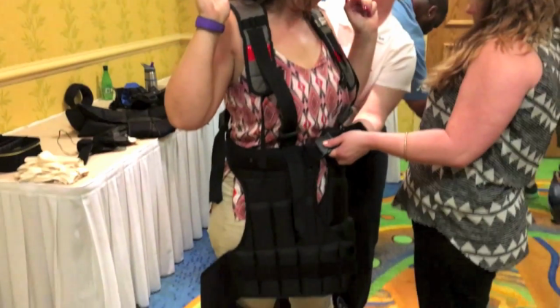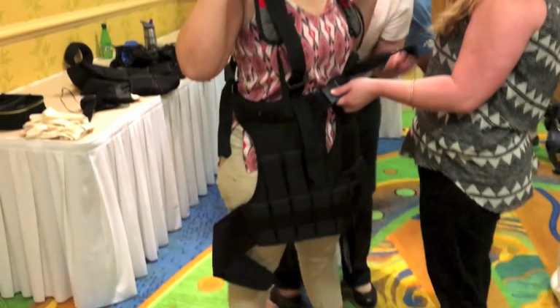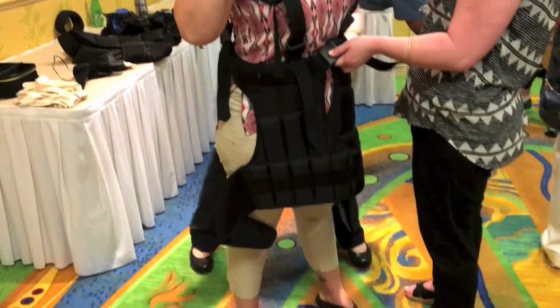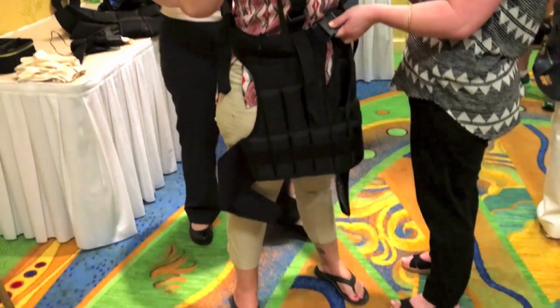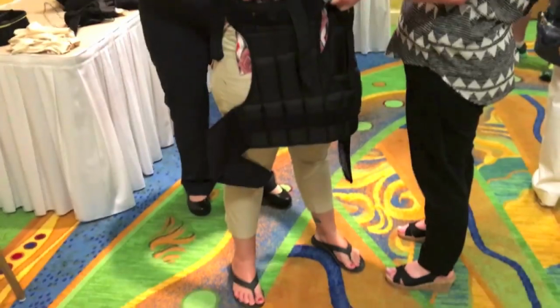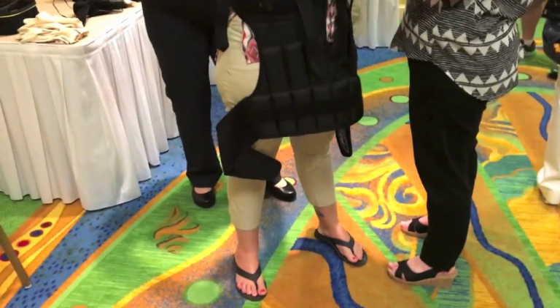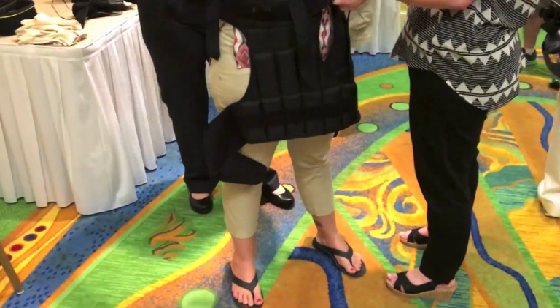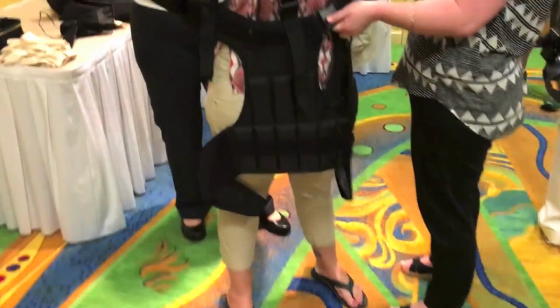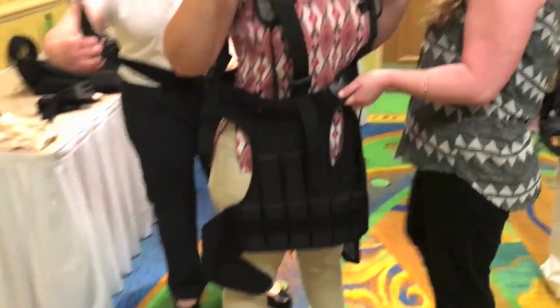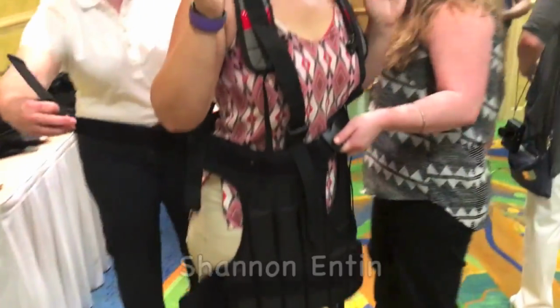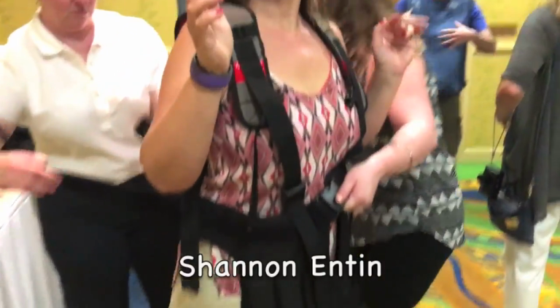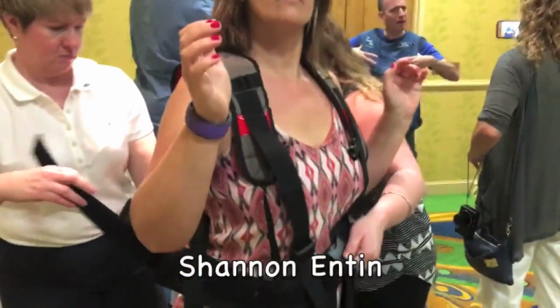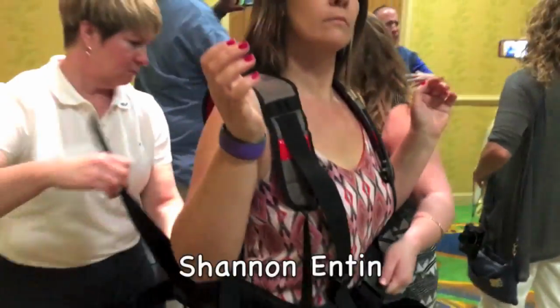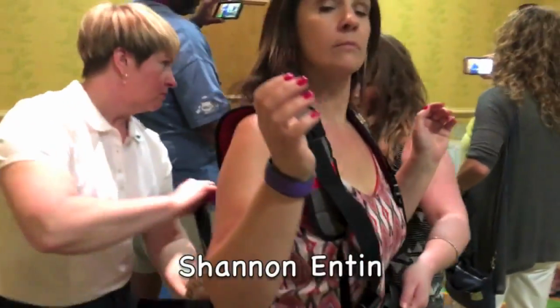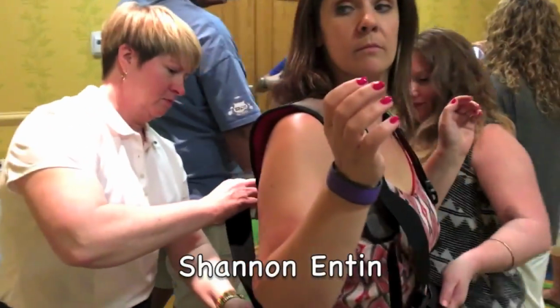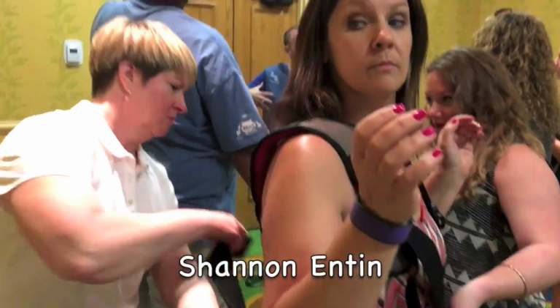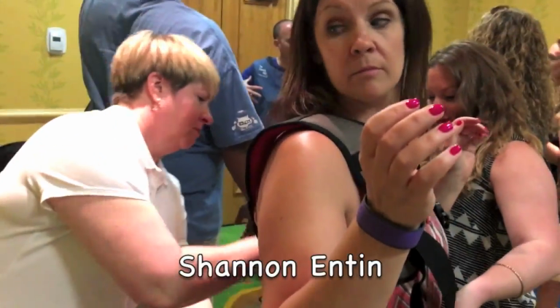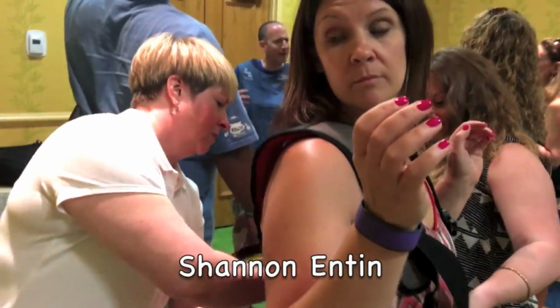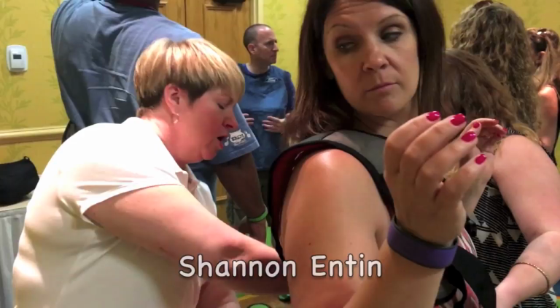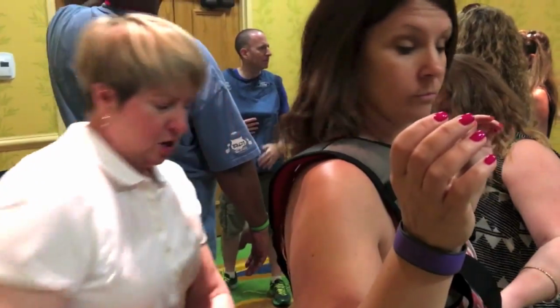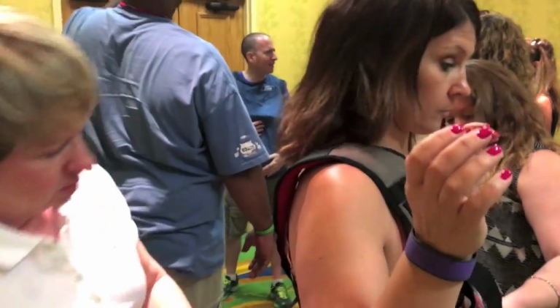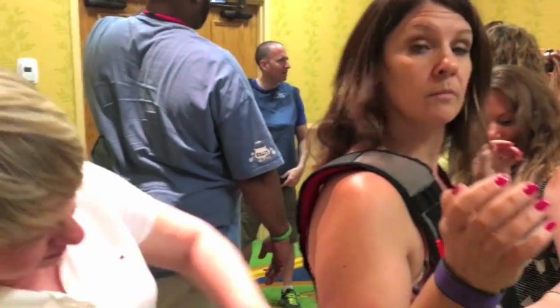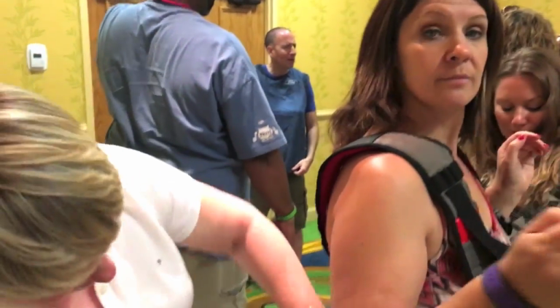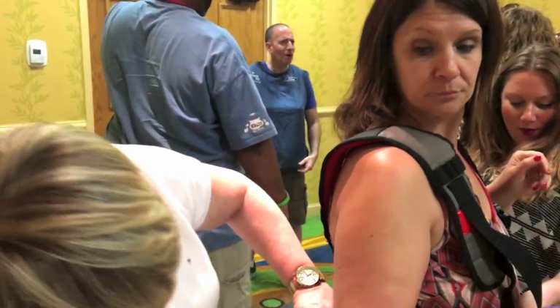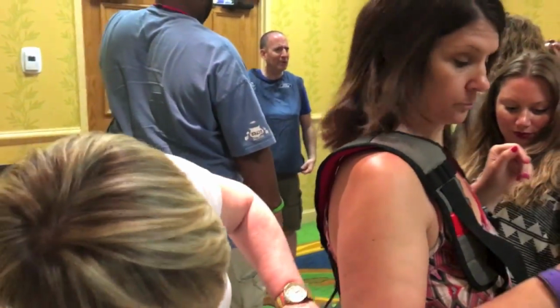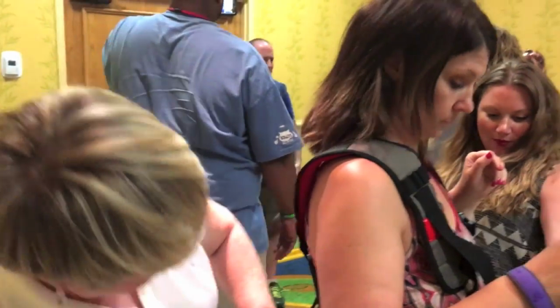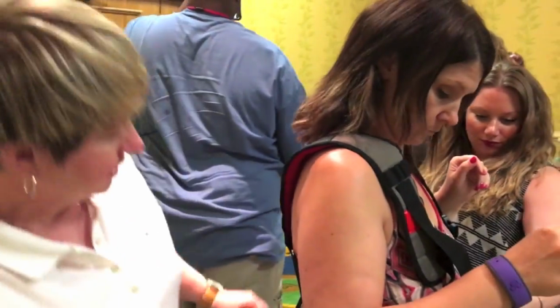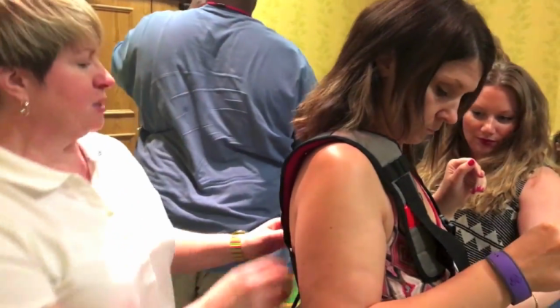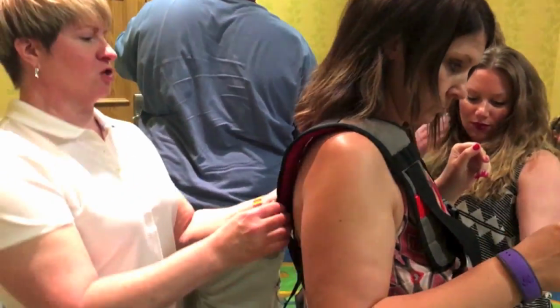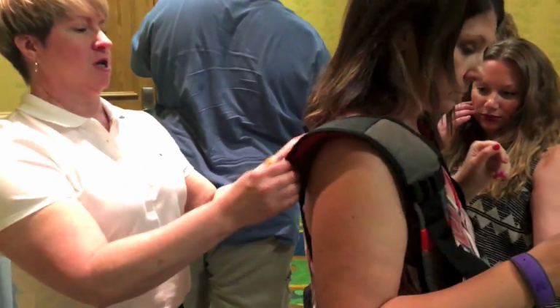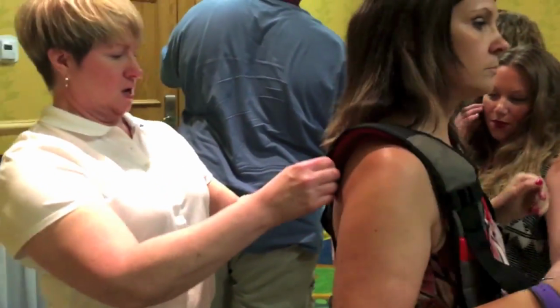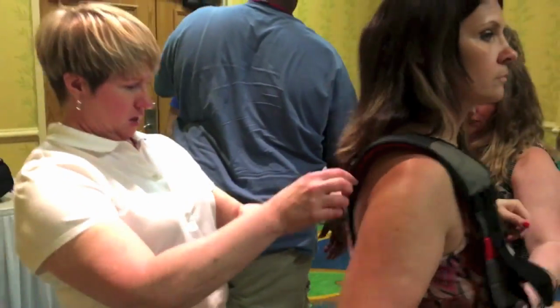Hi everyone, this is Shannon Enten with 100 Roots Across America, and I had the privilege of working with Ford Motor Company and She Buys Cars to test out Ford's Third Age suit.